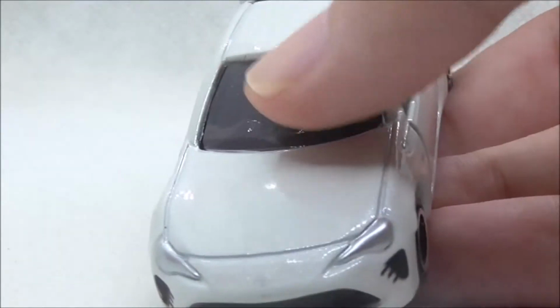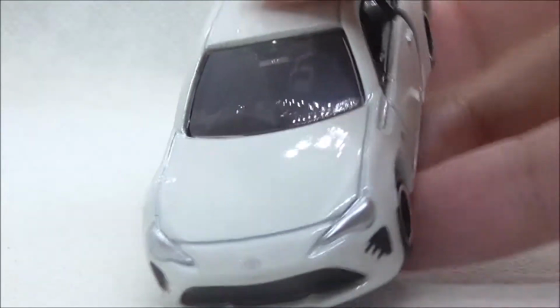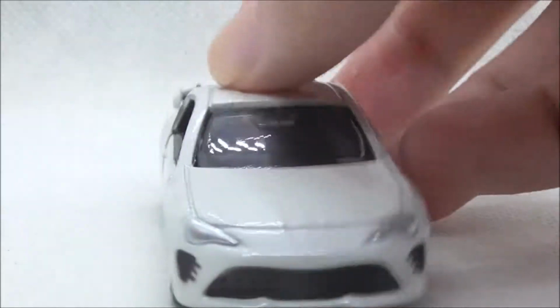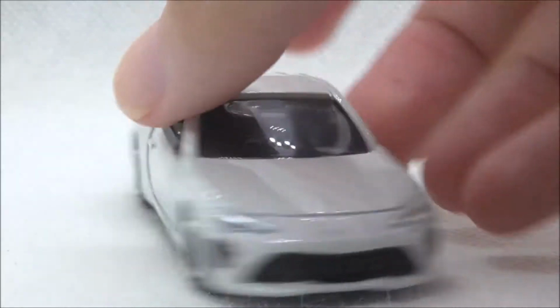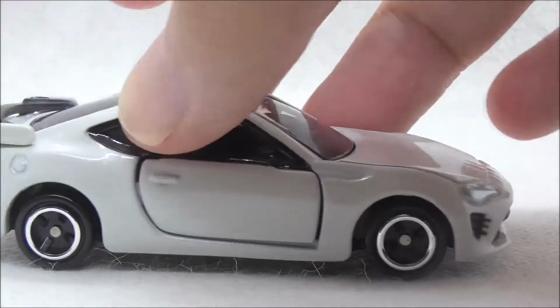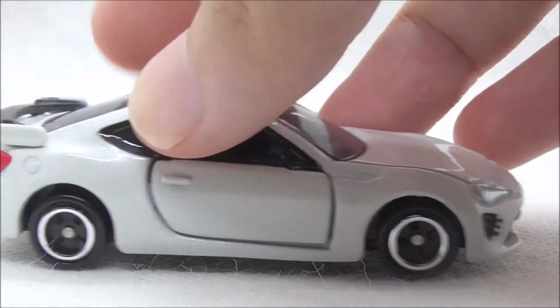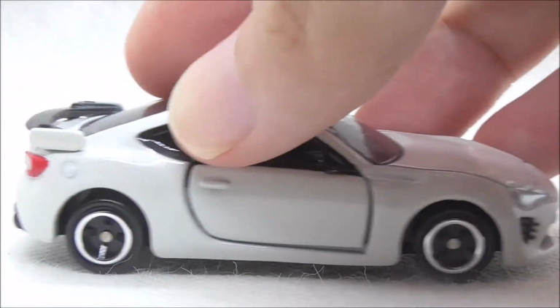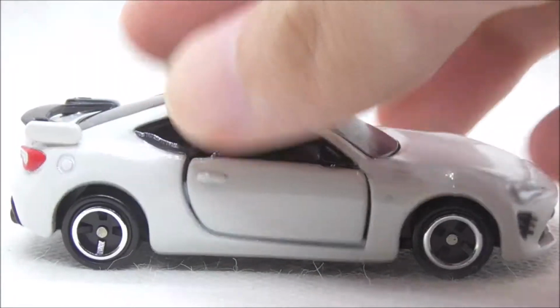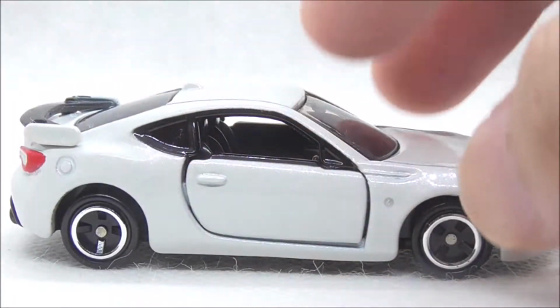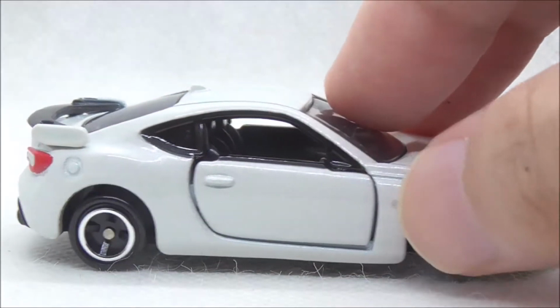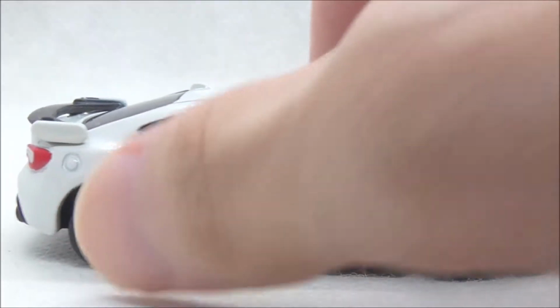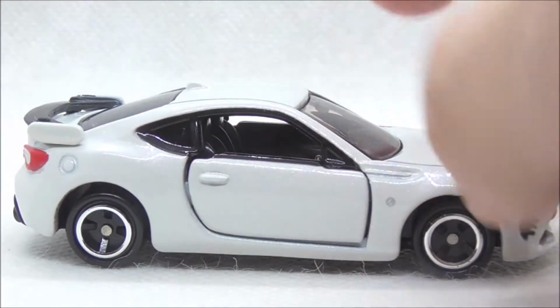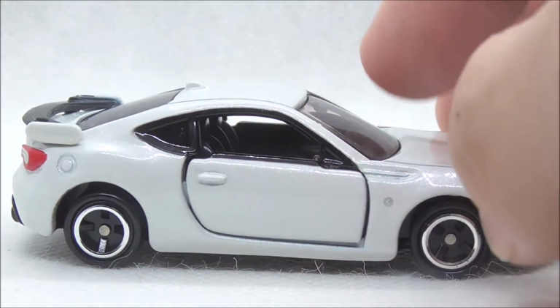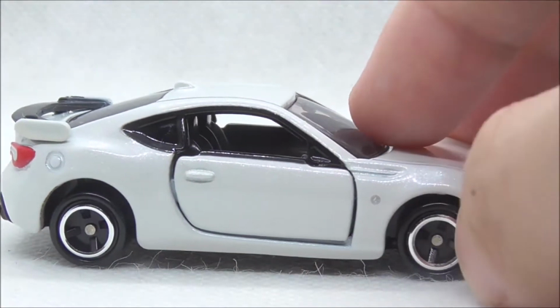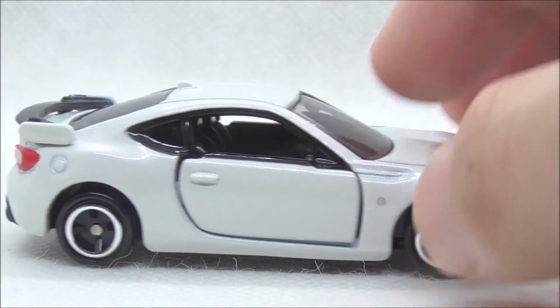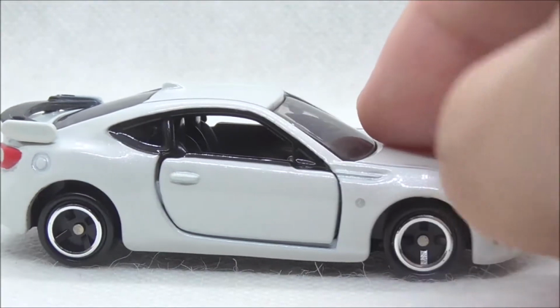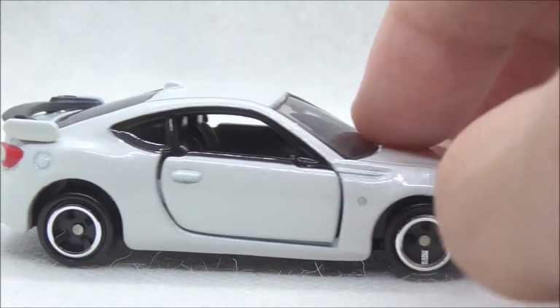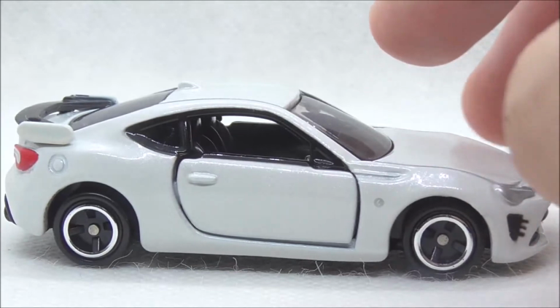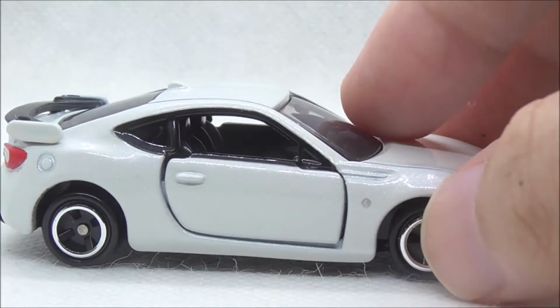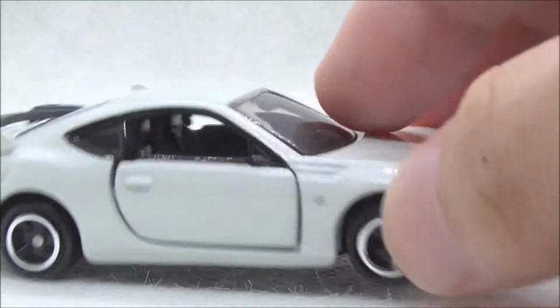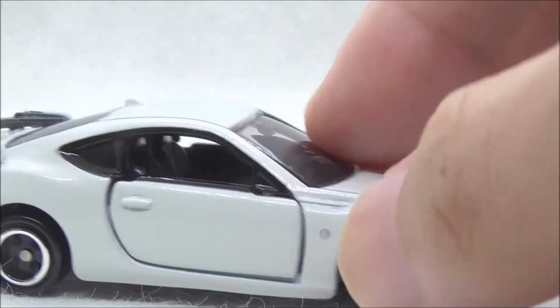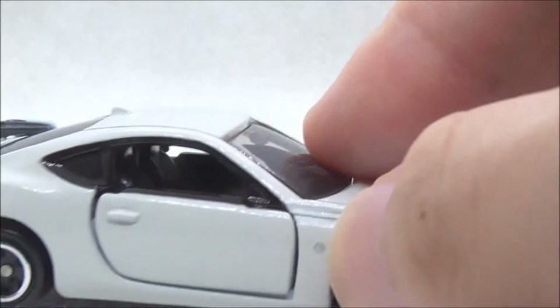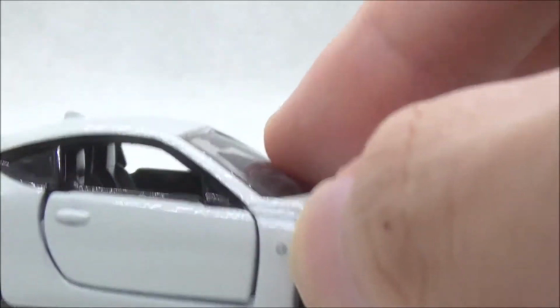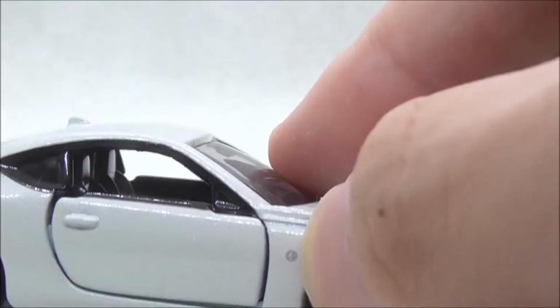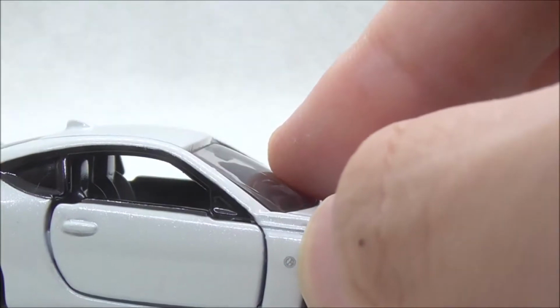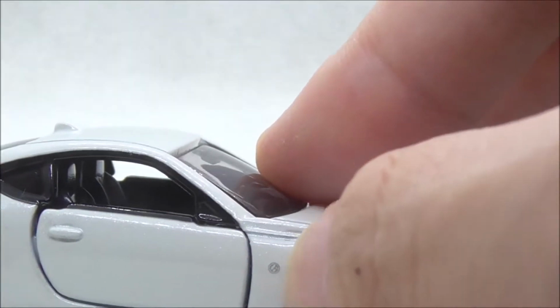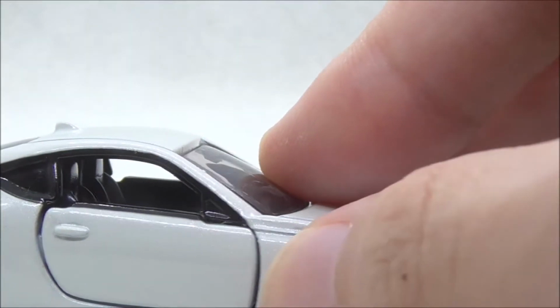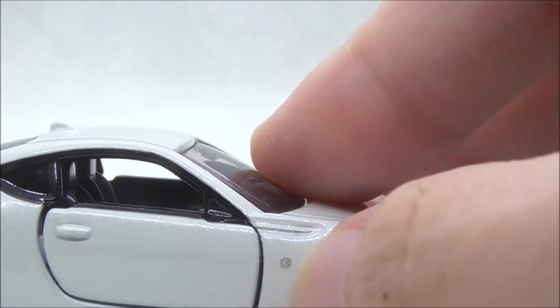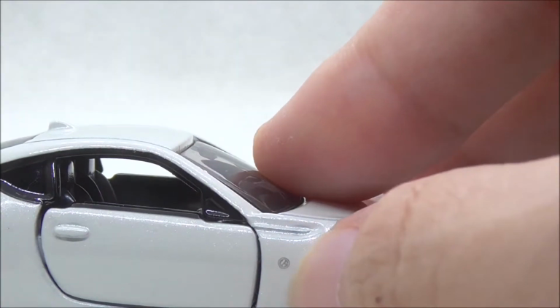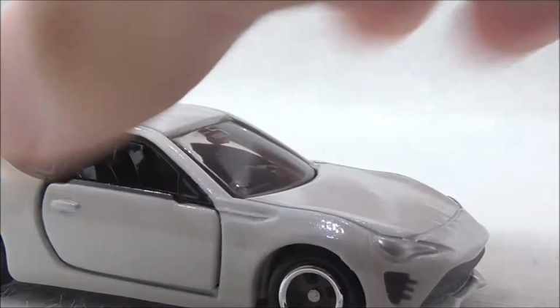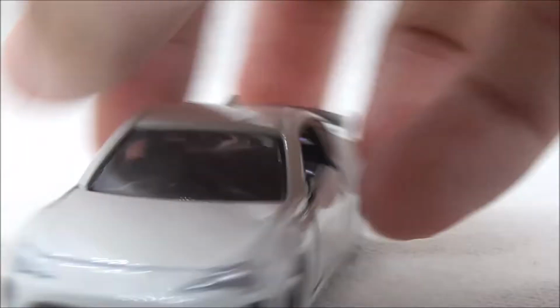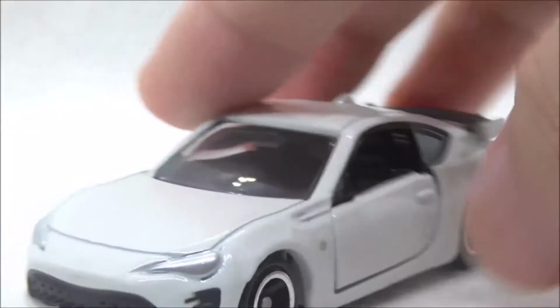You have the windscreen, this is the side of the car, you have the standard racing wheels with the chrome accents and you have the 86 logo which is present on both sides.